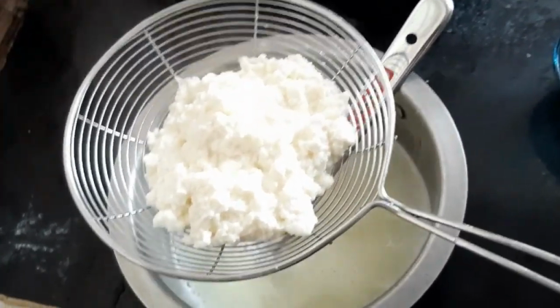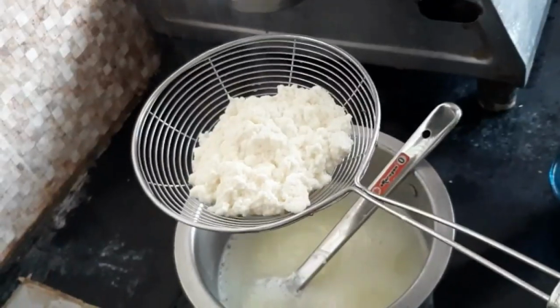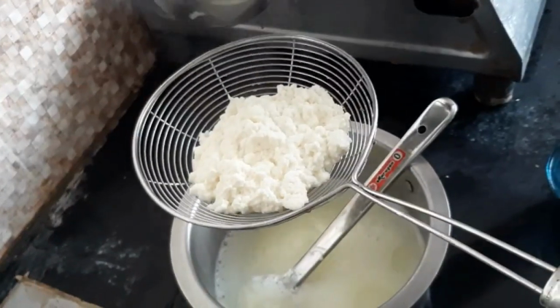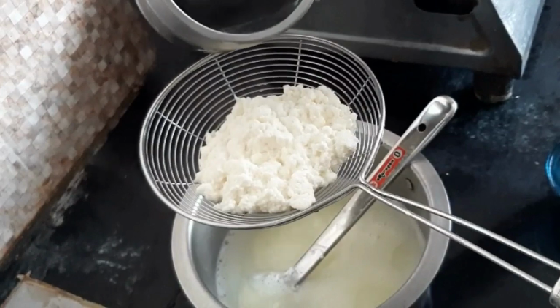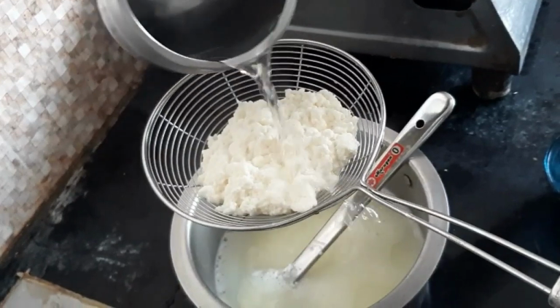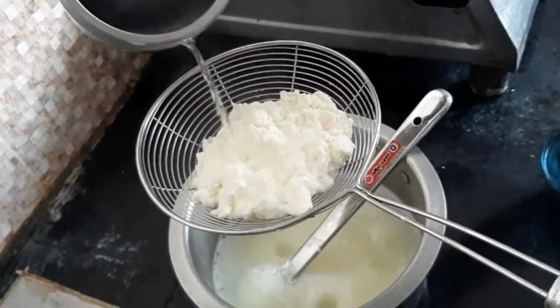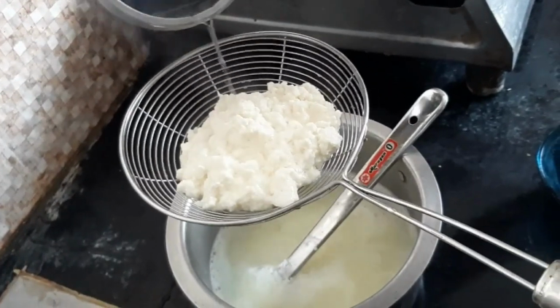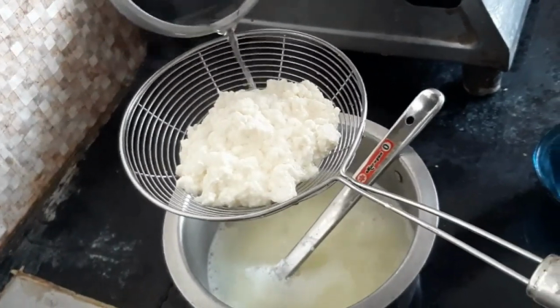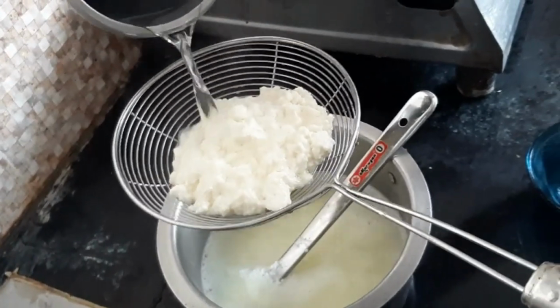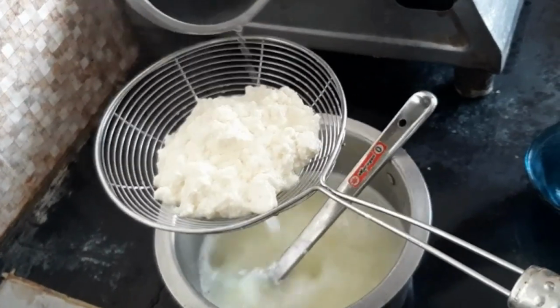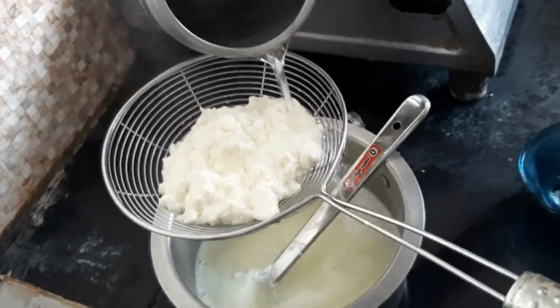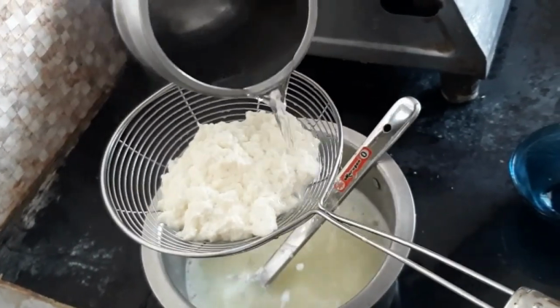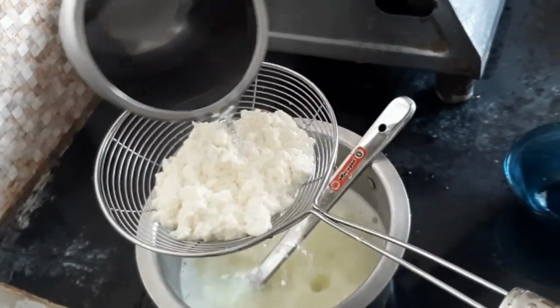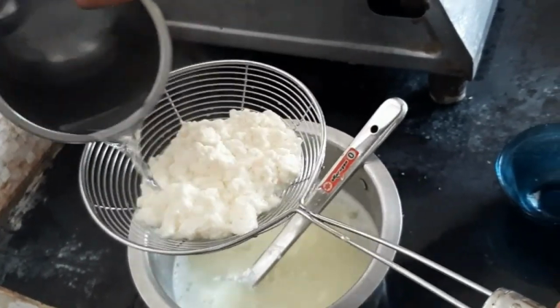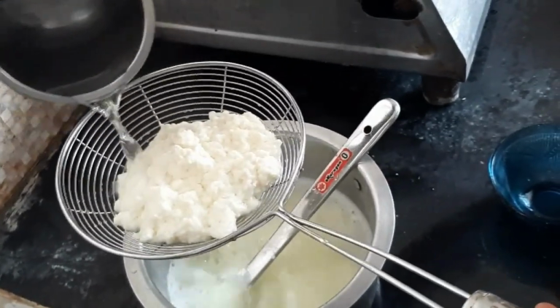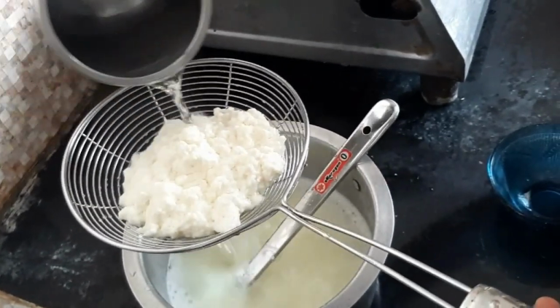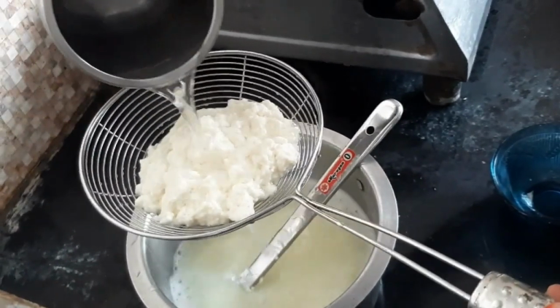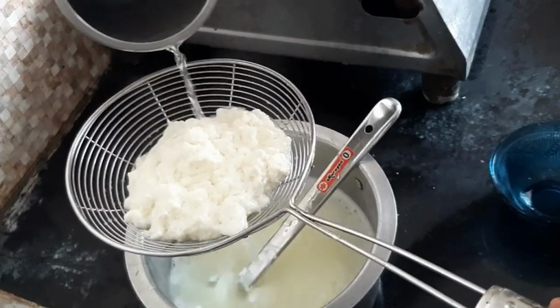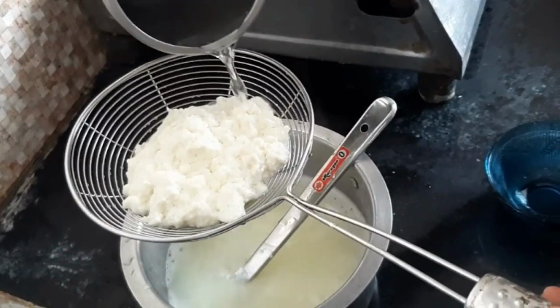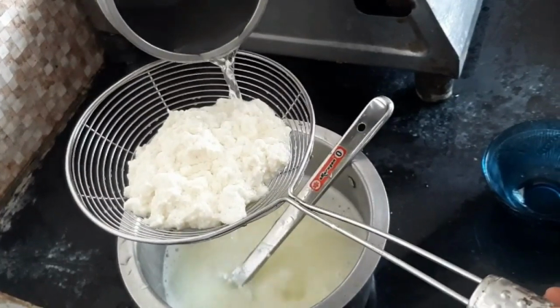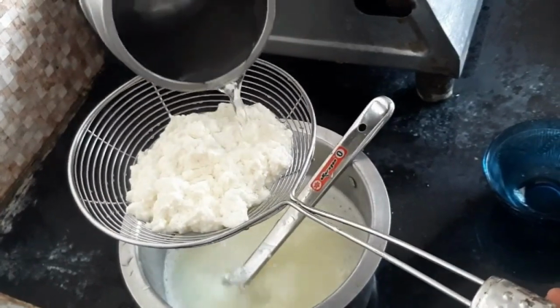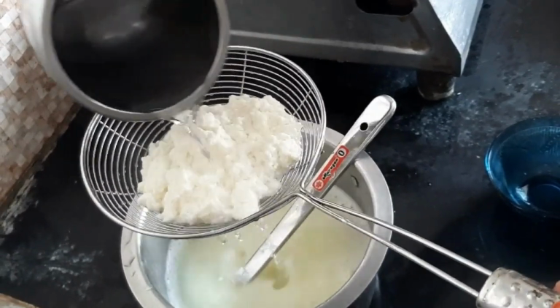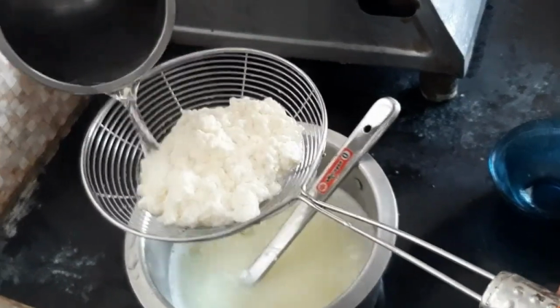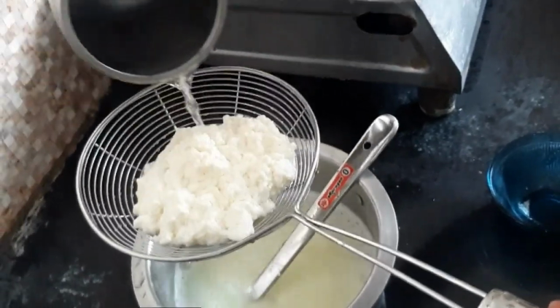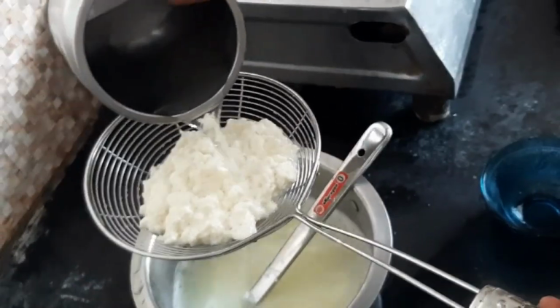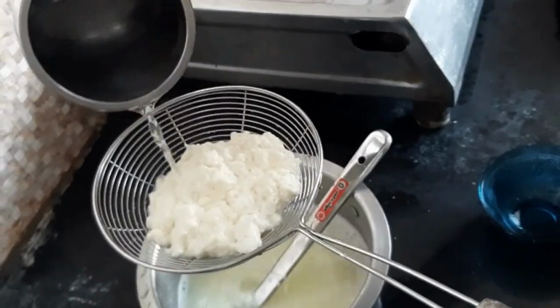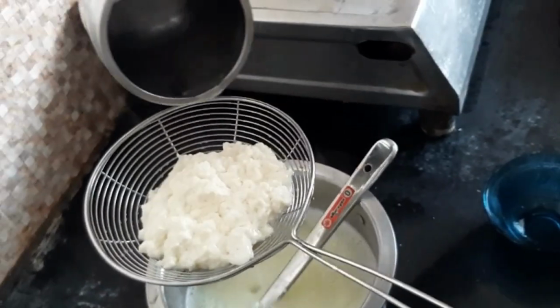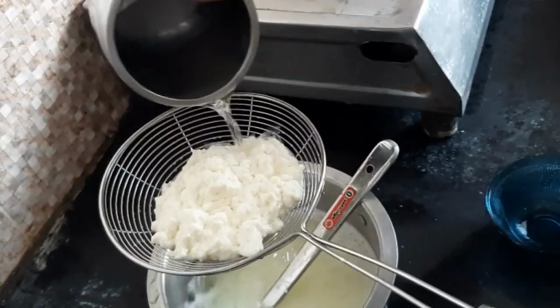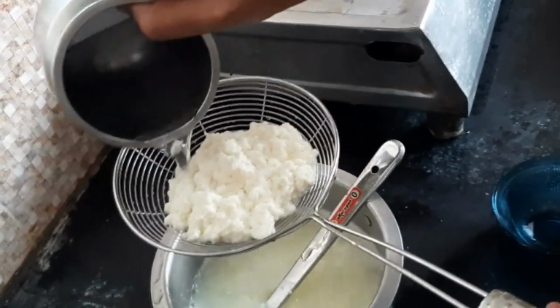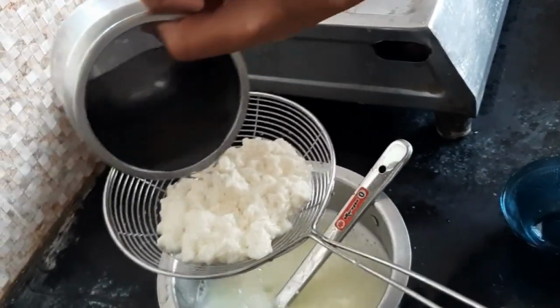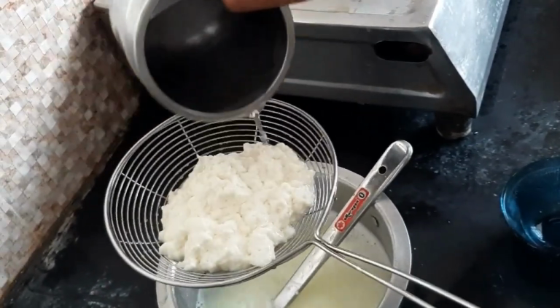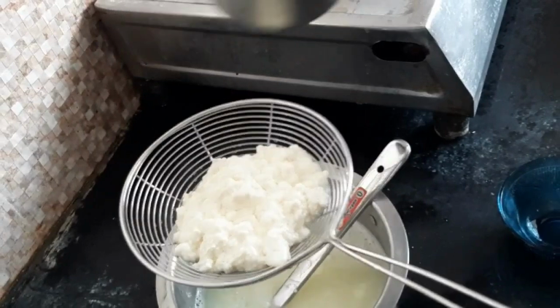We will cool the water. If we add the water, we will add lemon juice as well. We will add the water well.